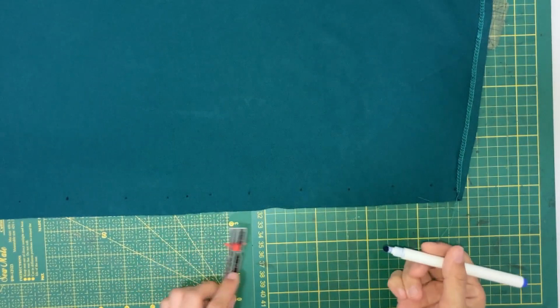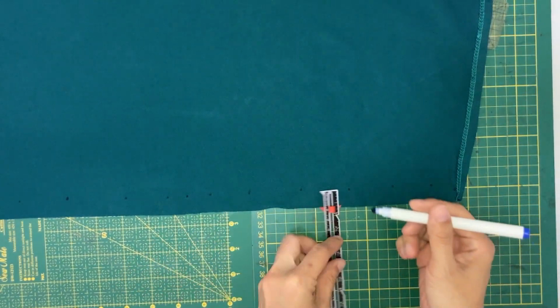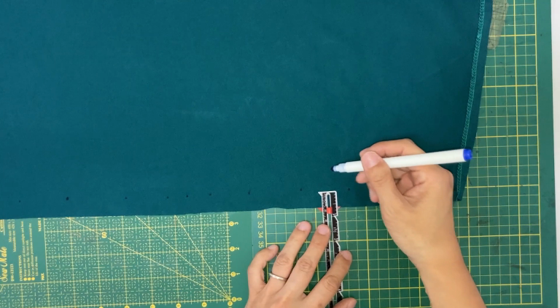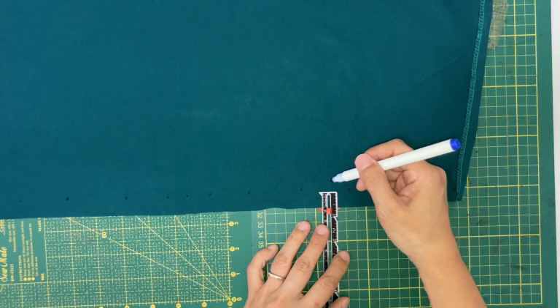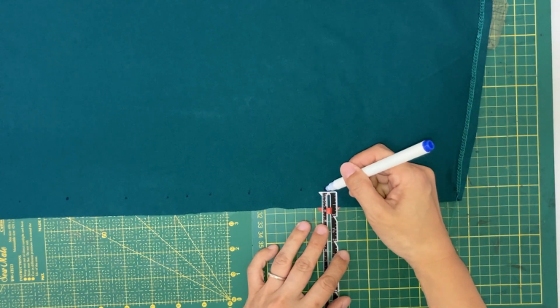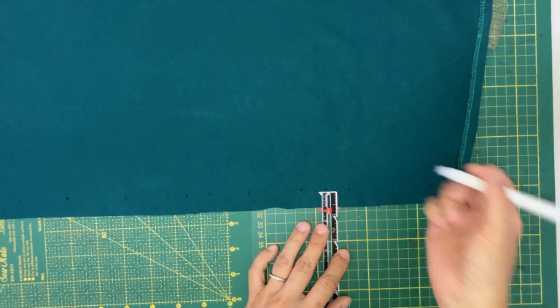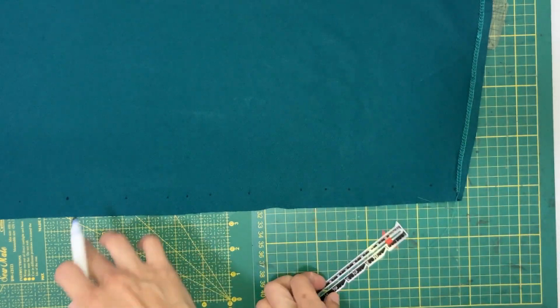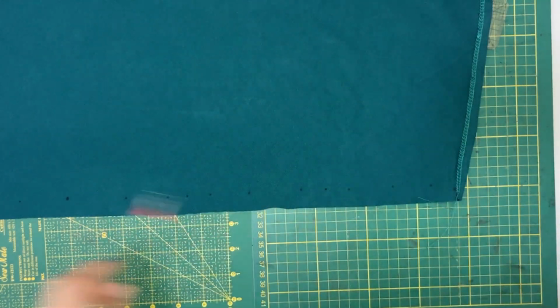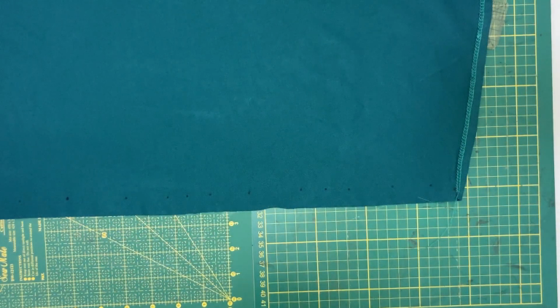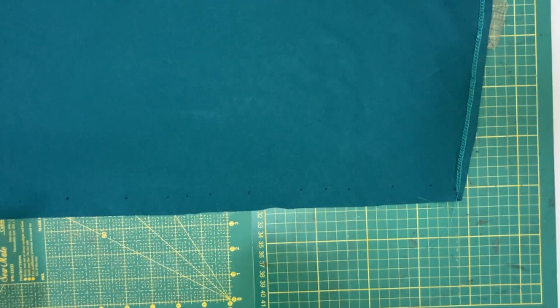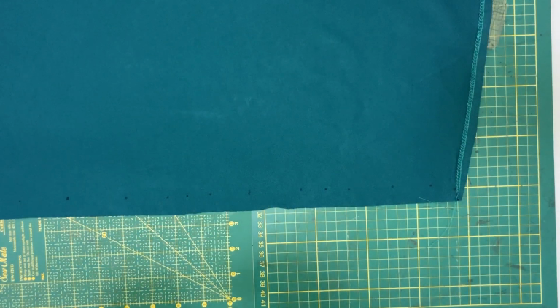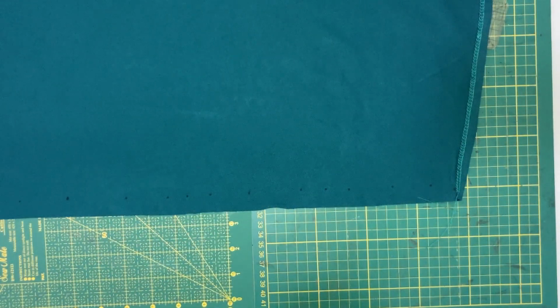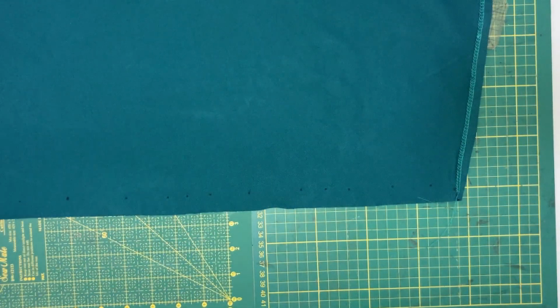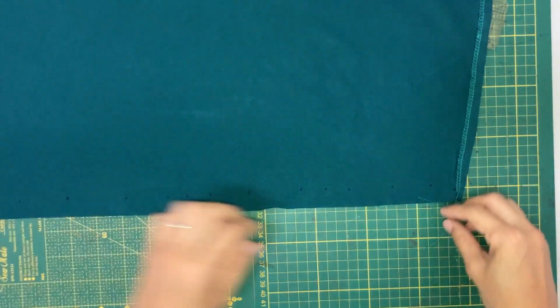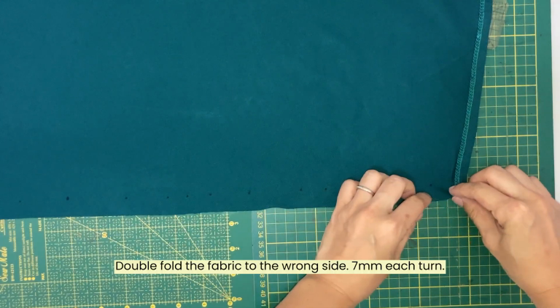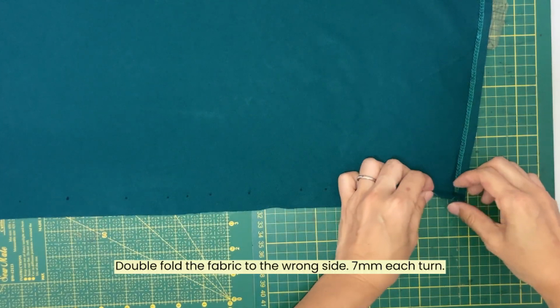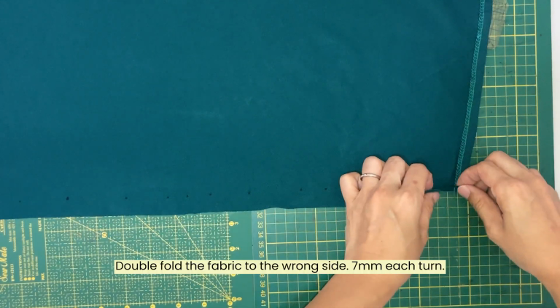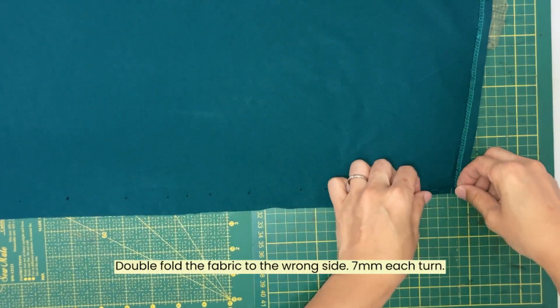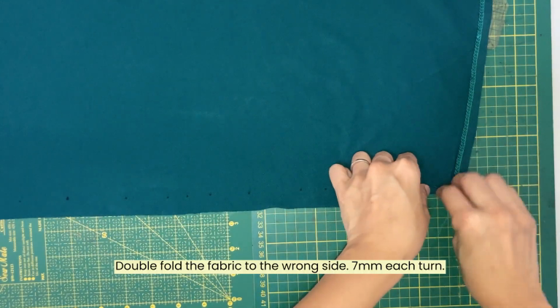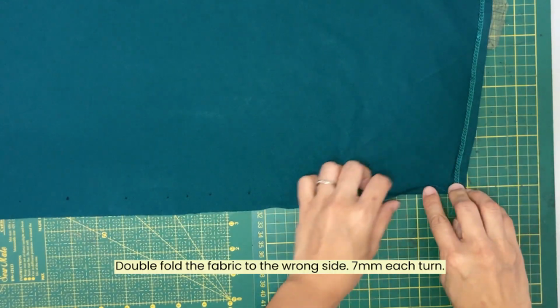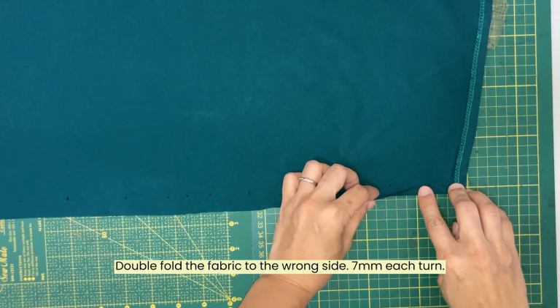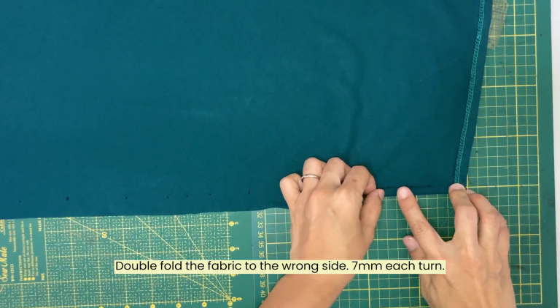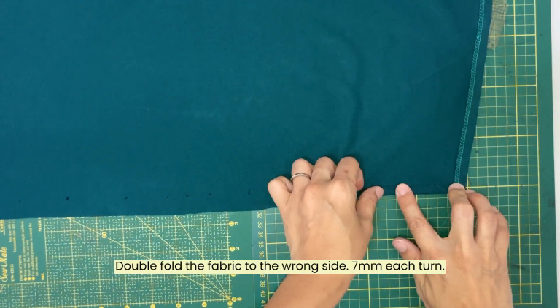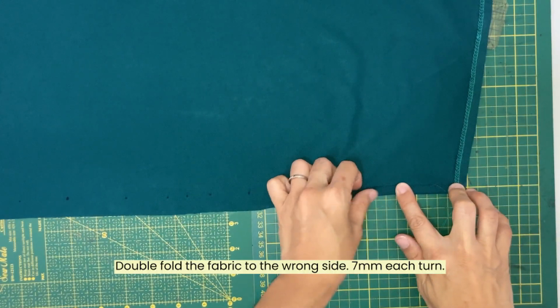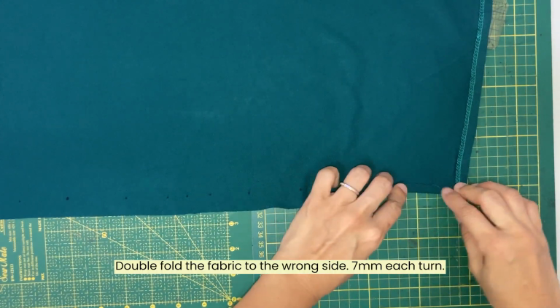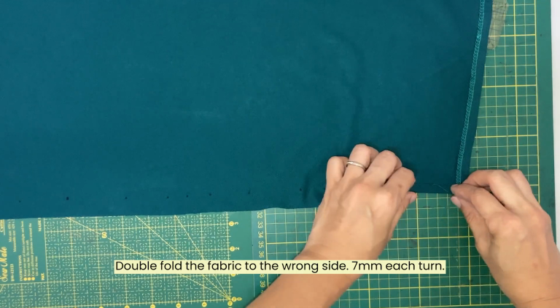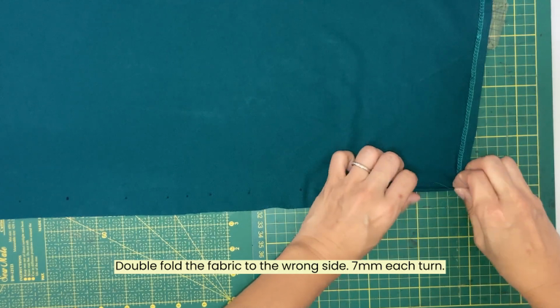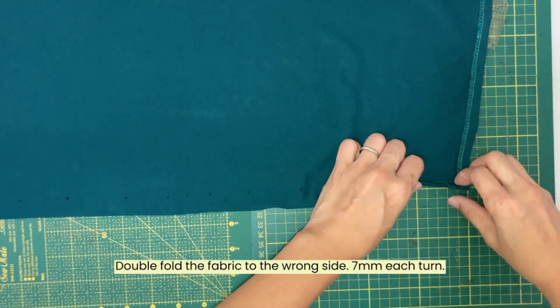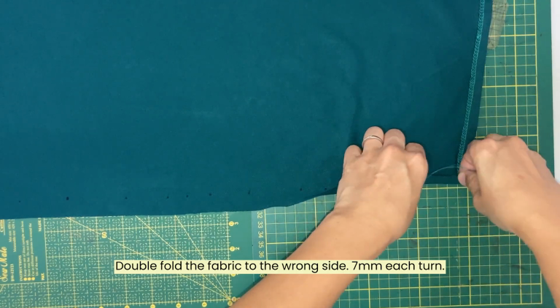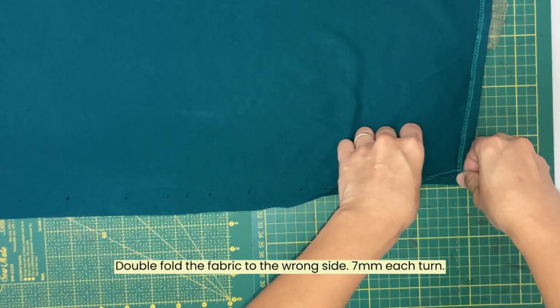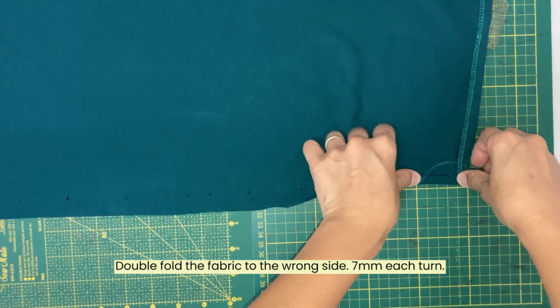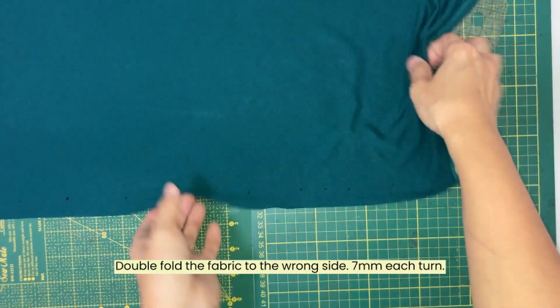I am marking off twice the desired amount, so around 1.4 cm, and then folding the edge to meet the mark. I will then need to fold in one more time, so that is a double turn.